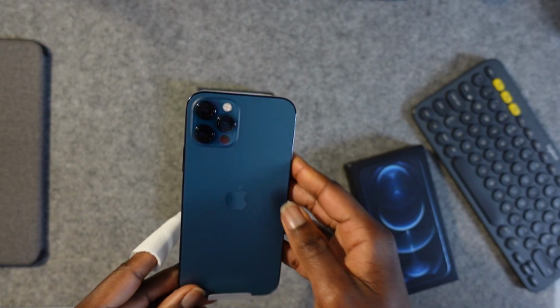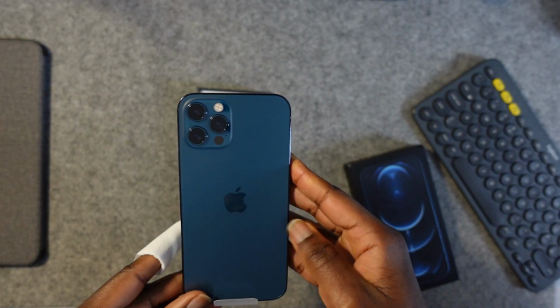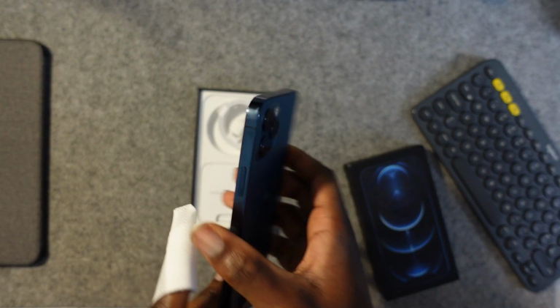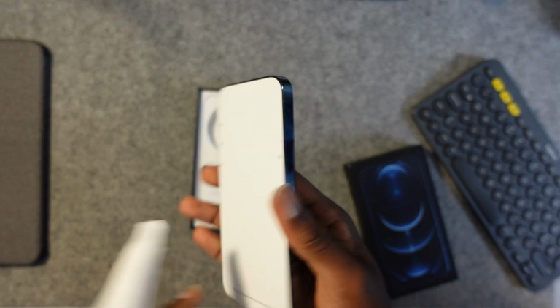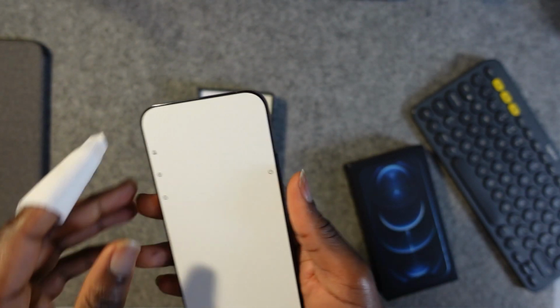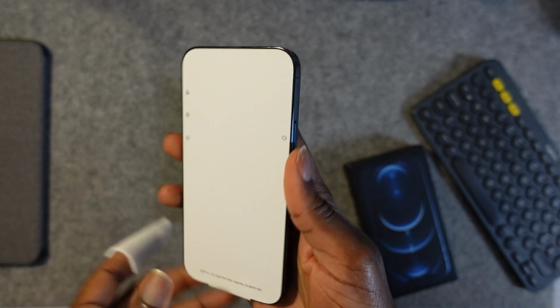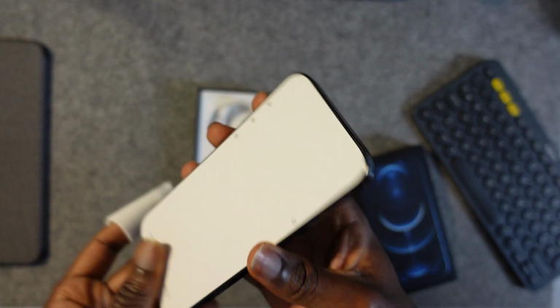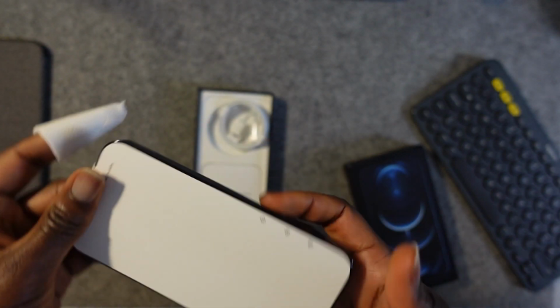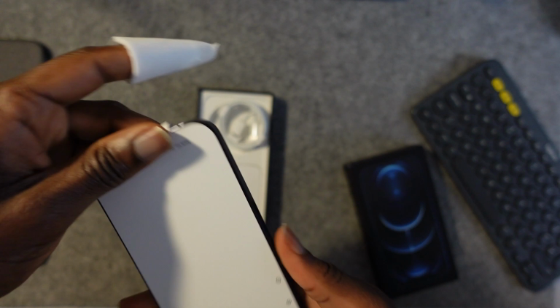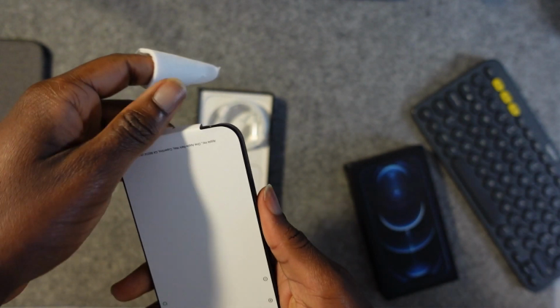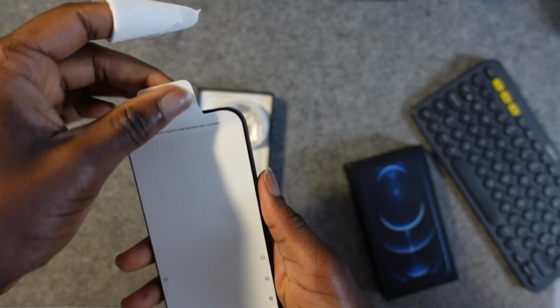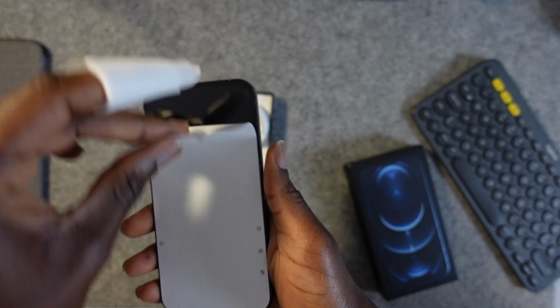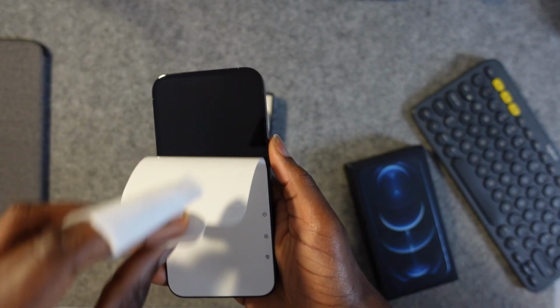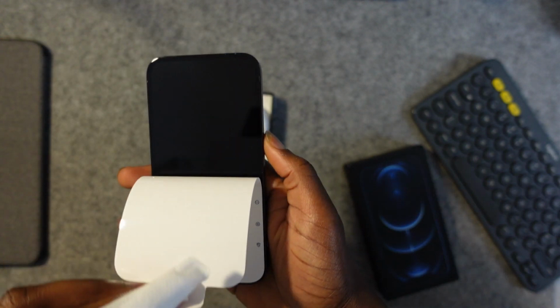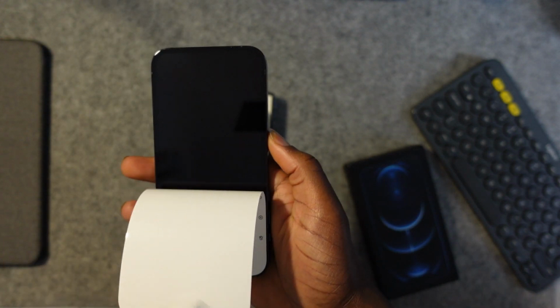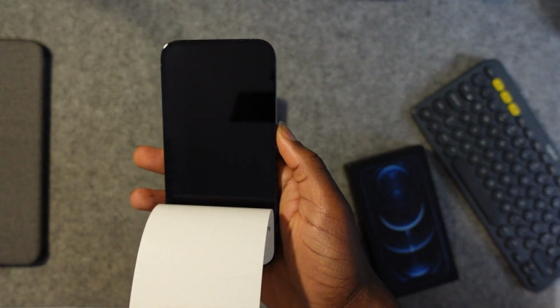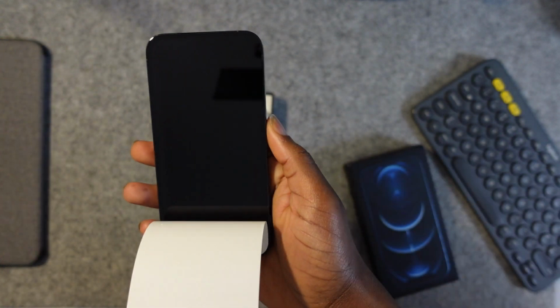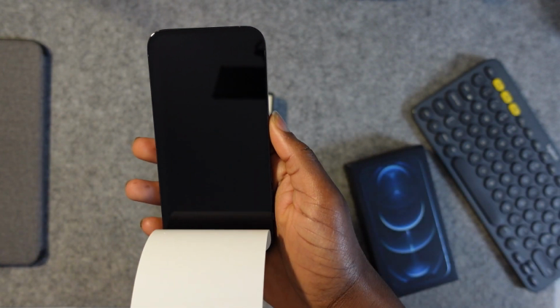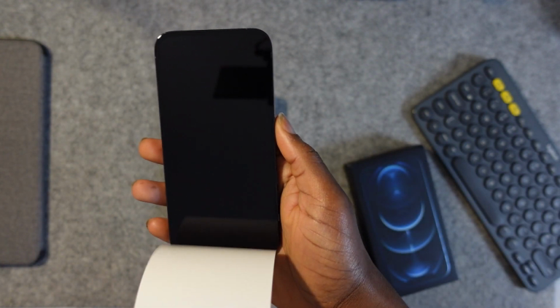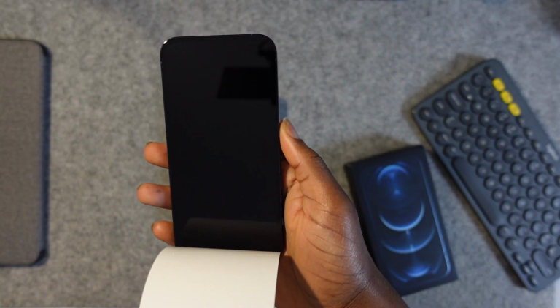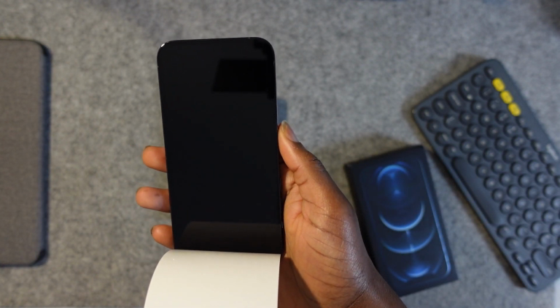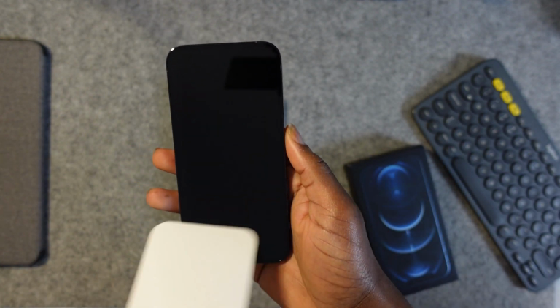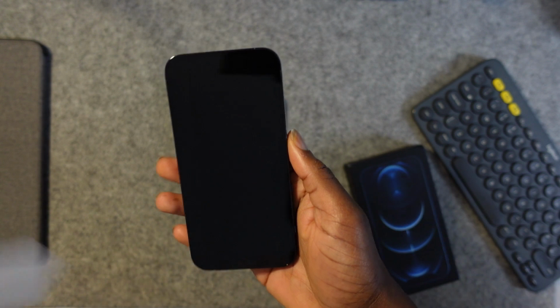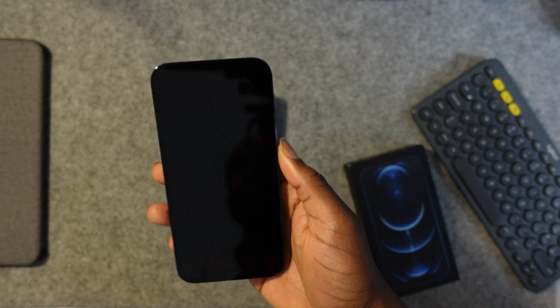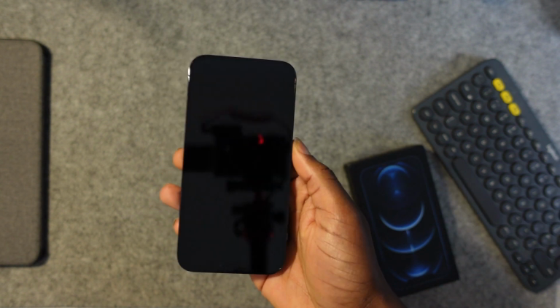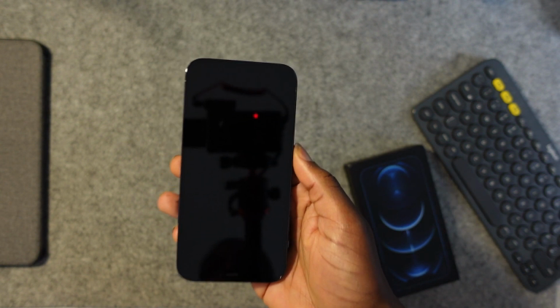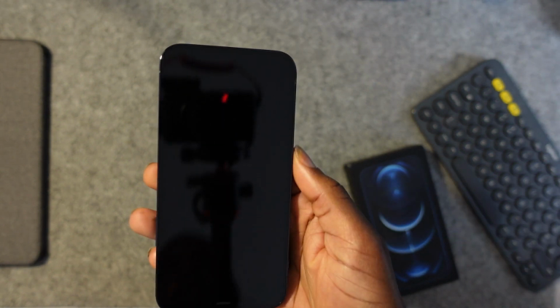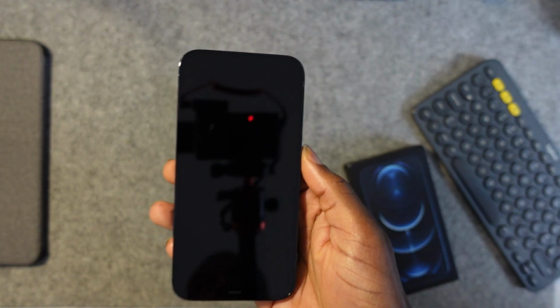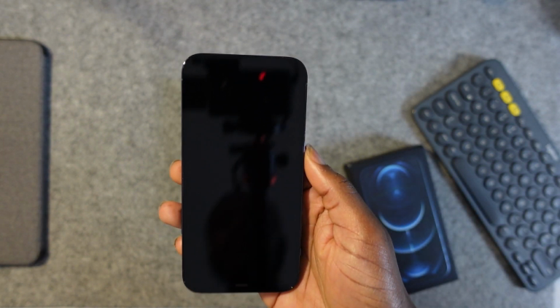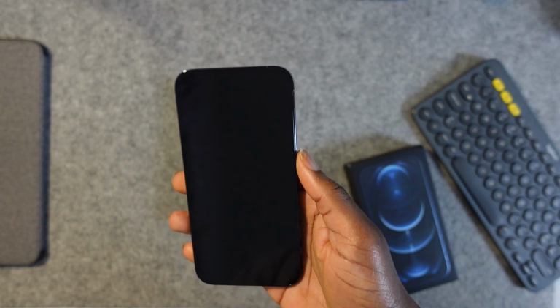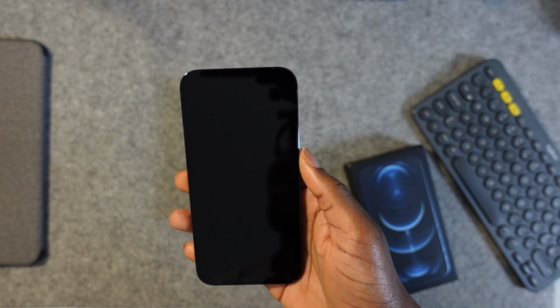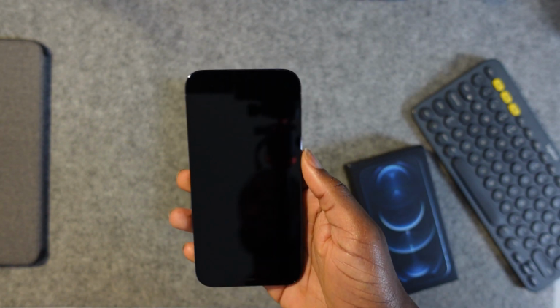Let's peel off the lid — the paper. Yeah, it looks good.